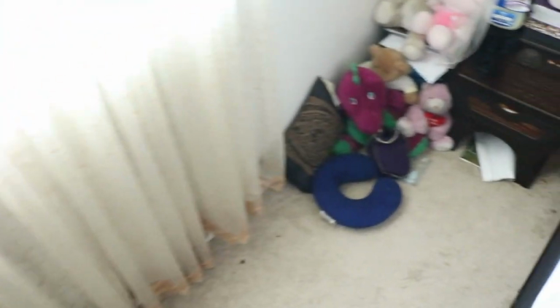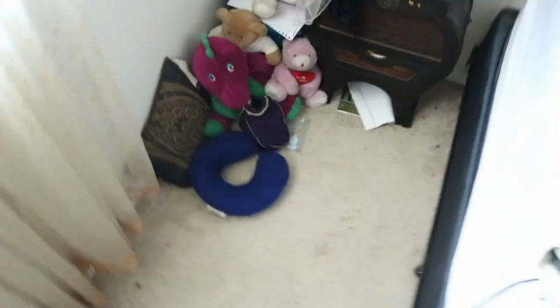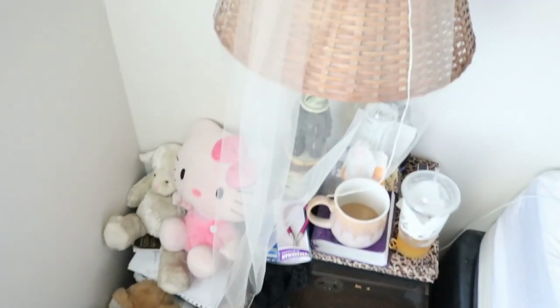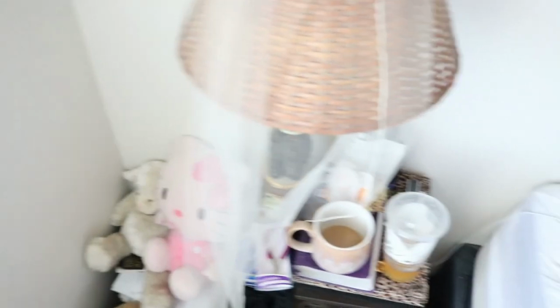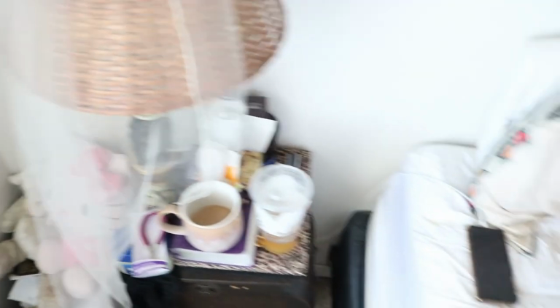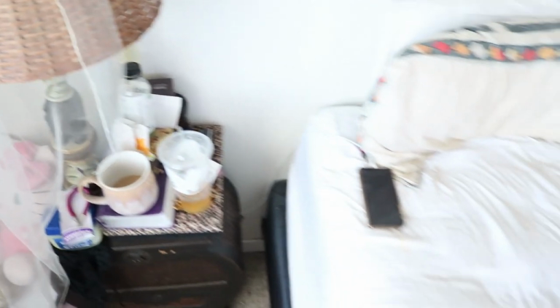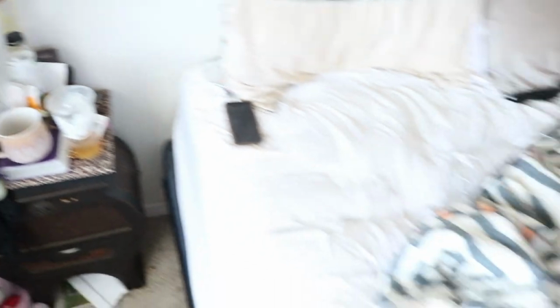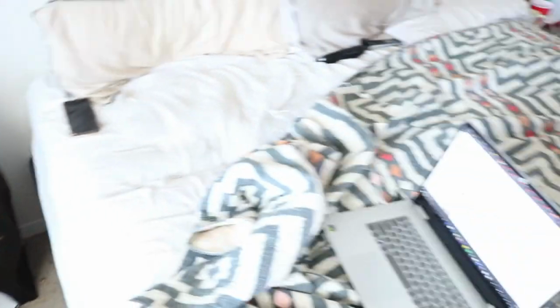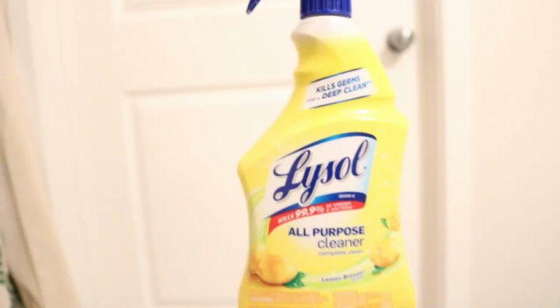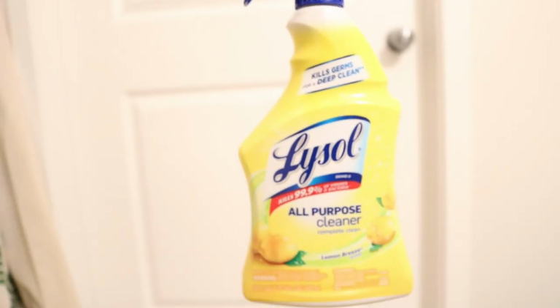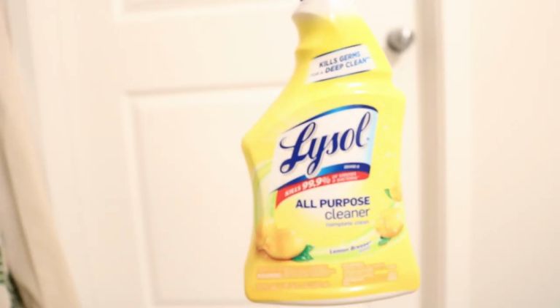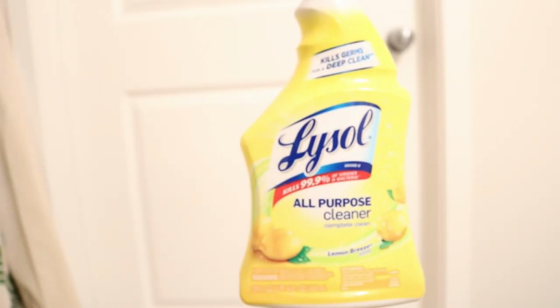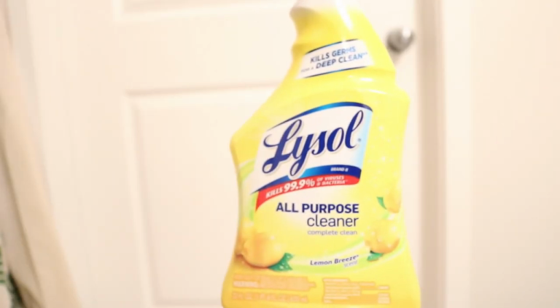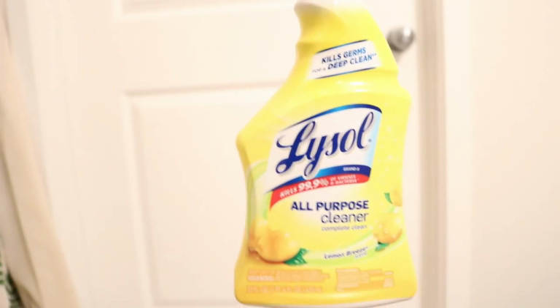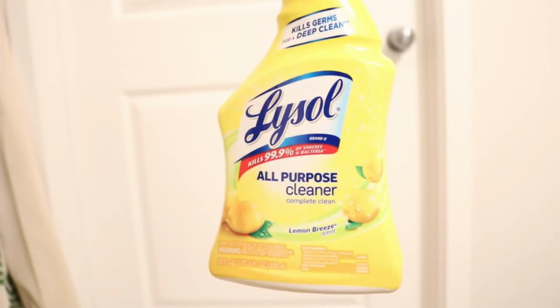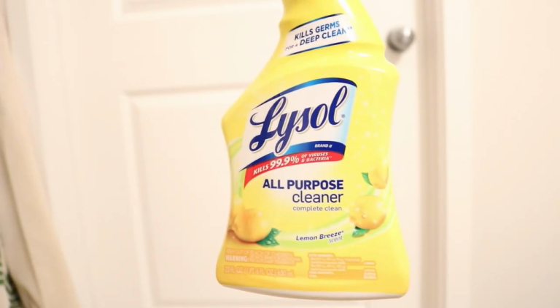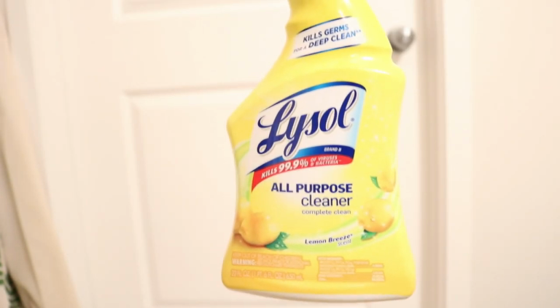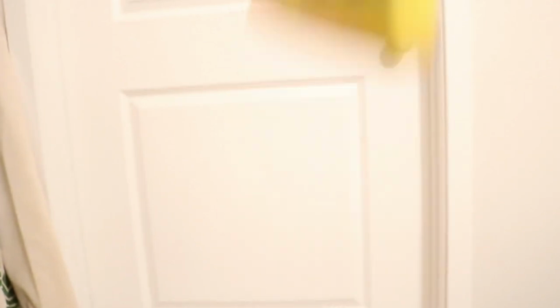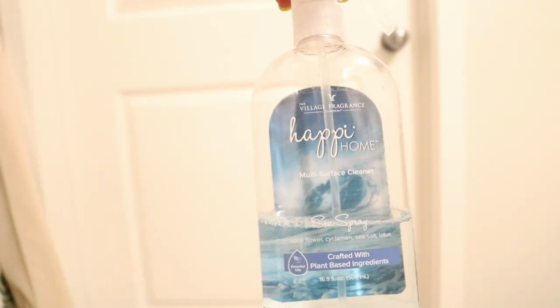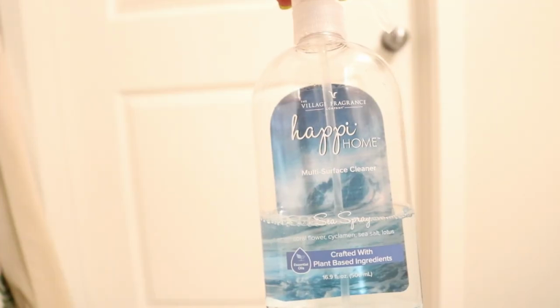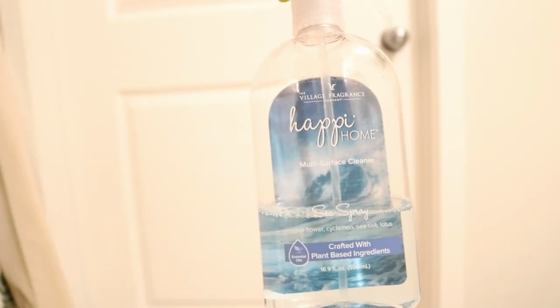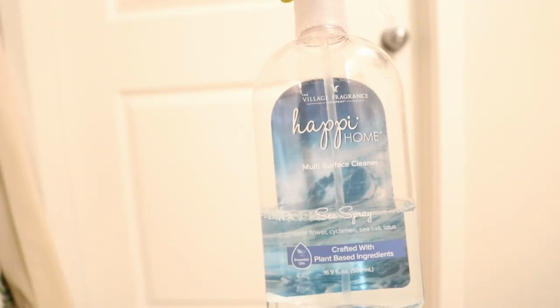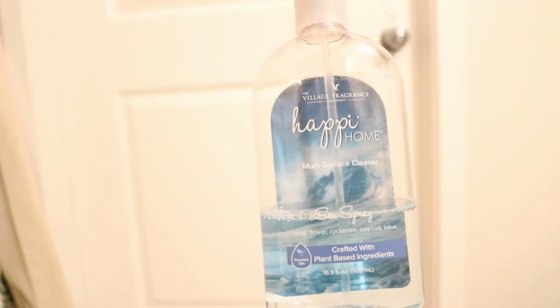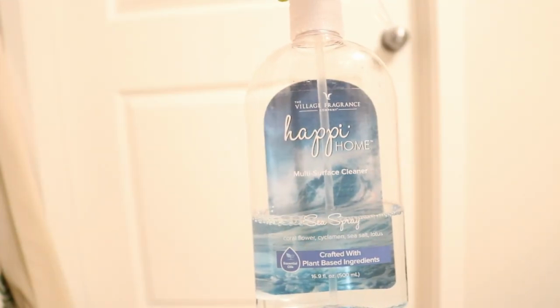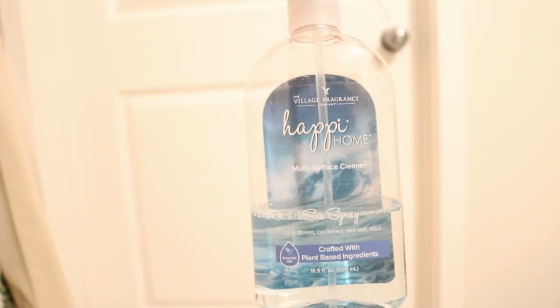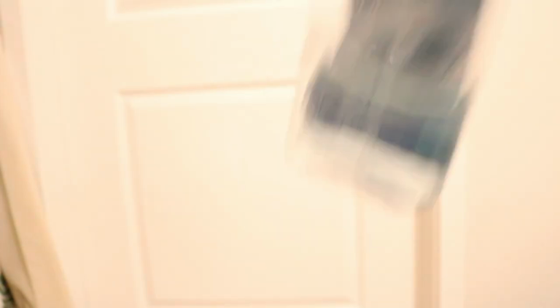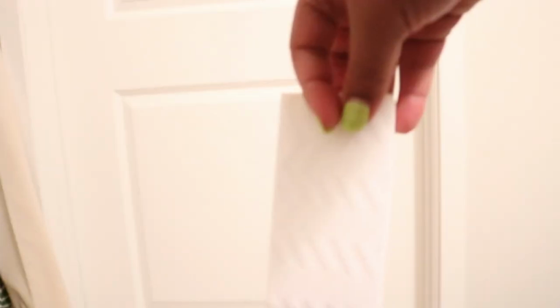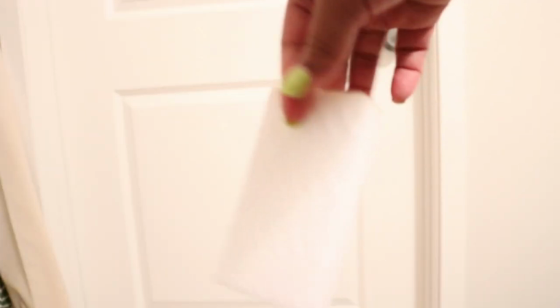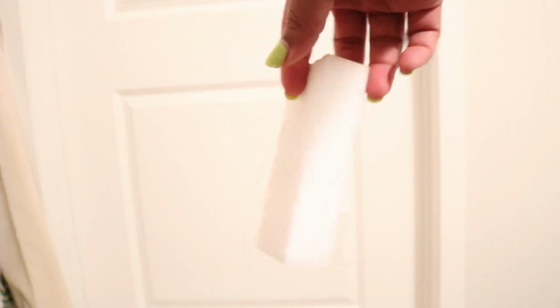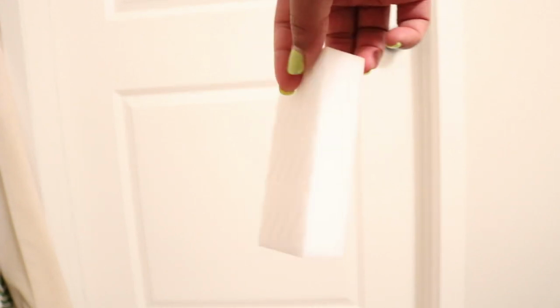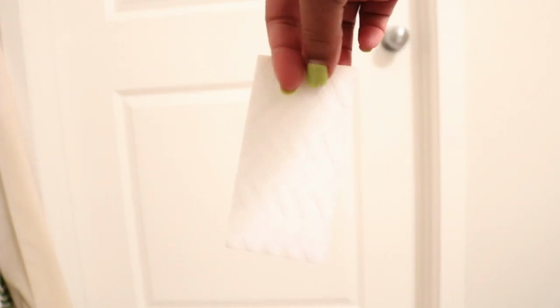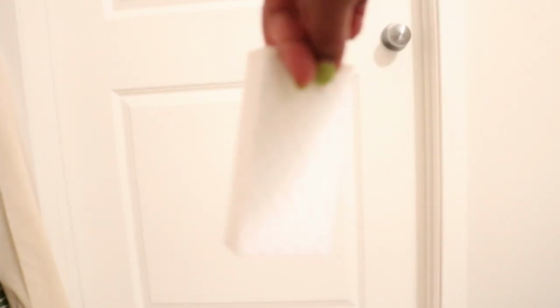We need to sweep, we need to wash the sheets and the comforter. Today we're going to be using some Lysol — this right here is my favorite all-purpose spray — and then we're going to be implementing something new, which is this Mr. Clean sponge, and of course my natural fiber cloth.